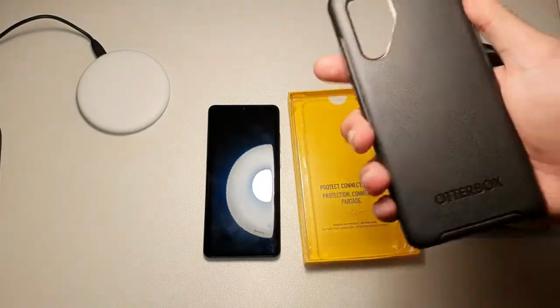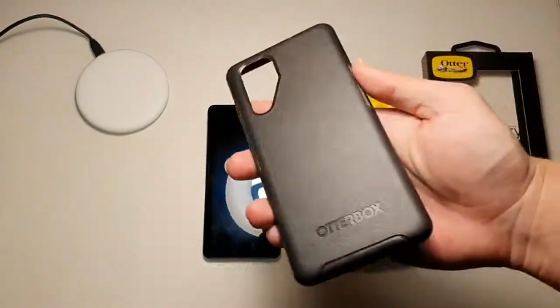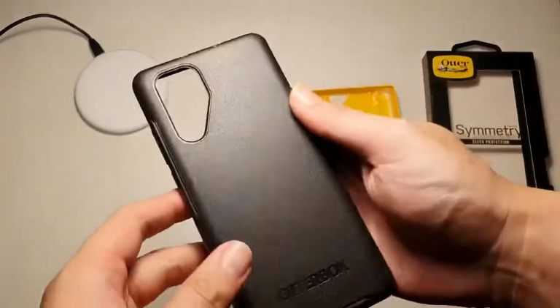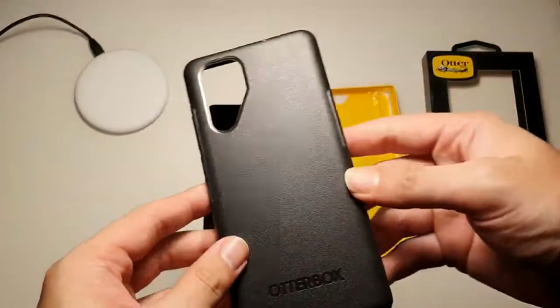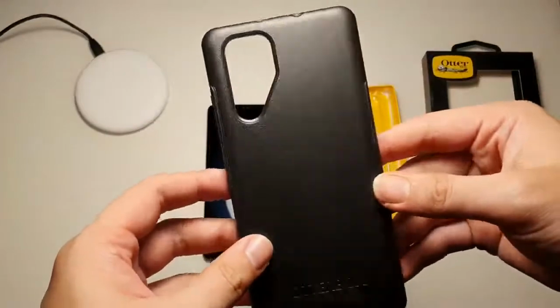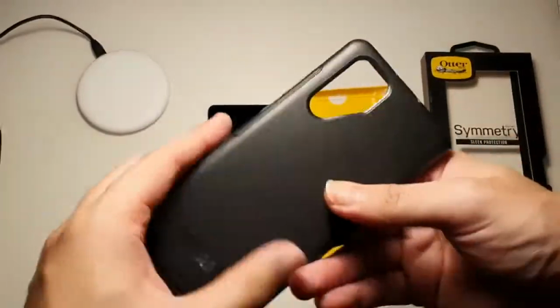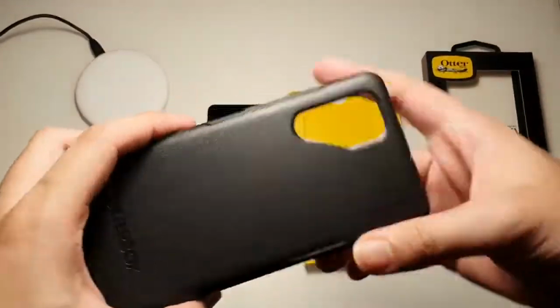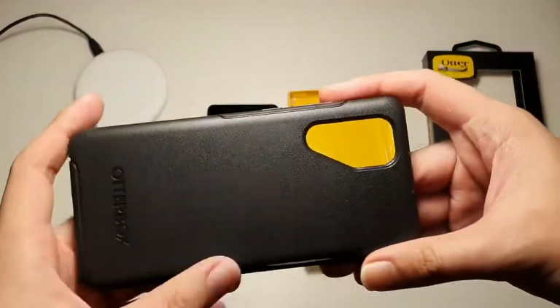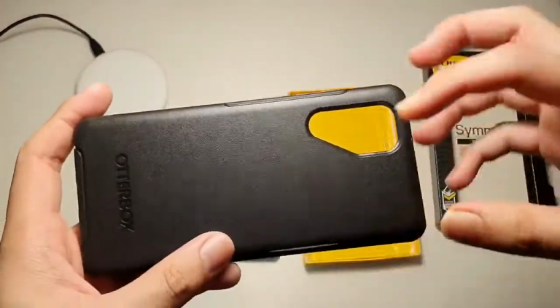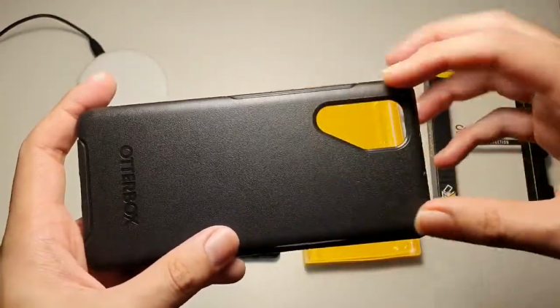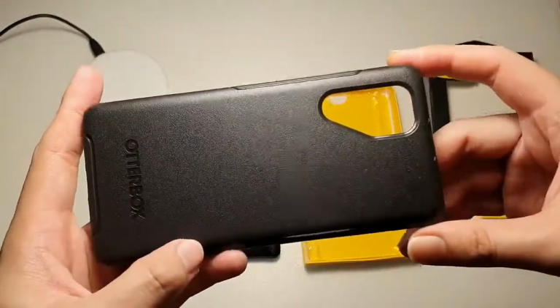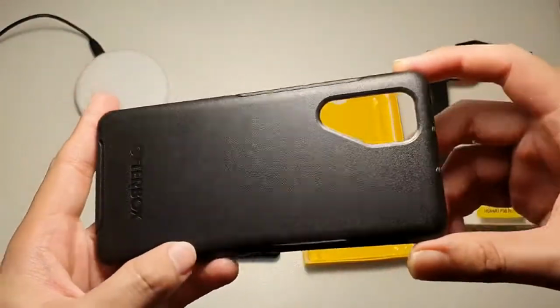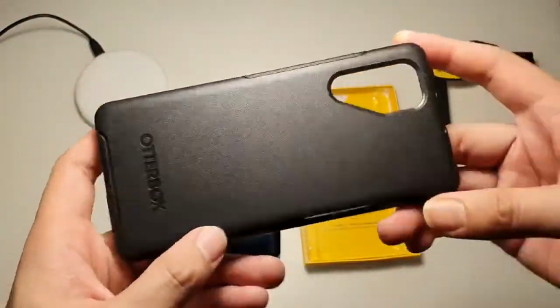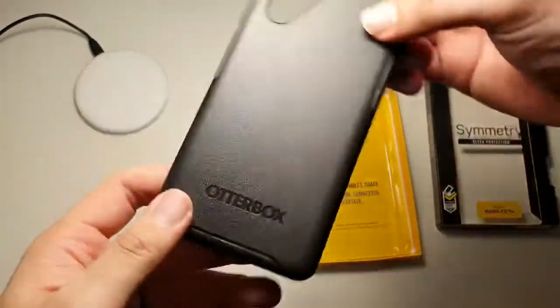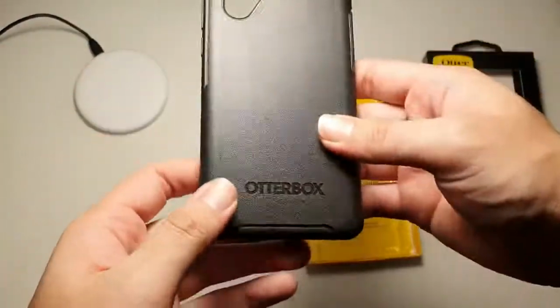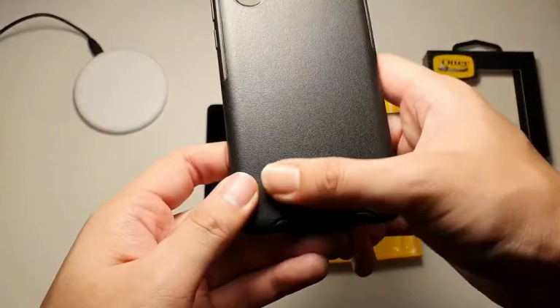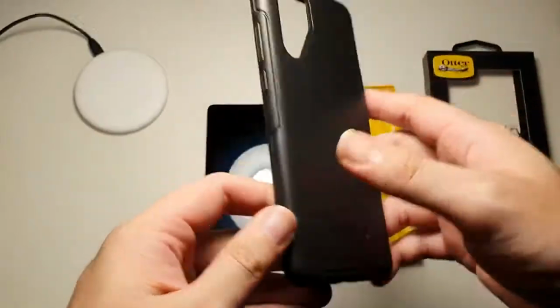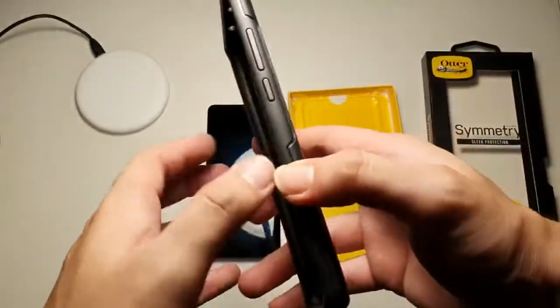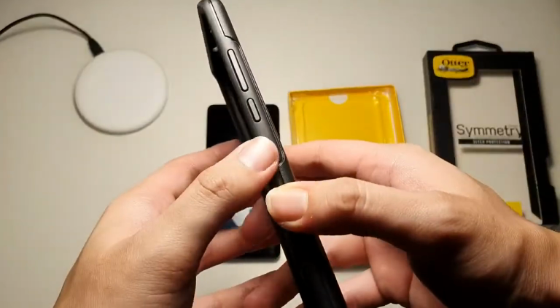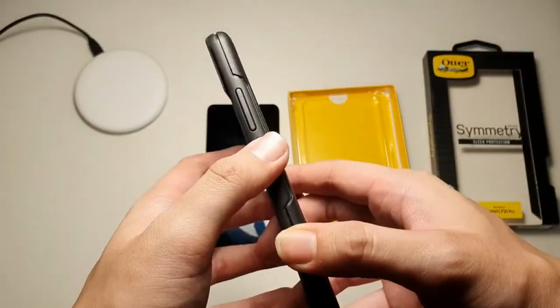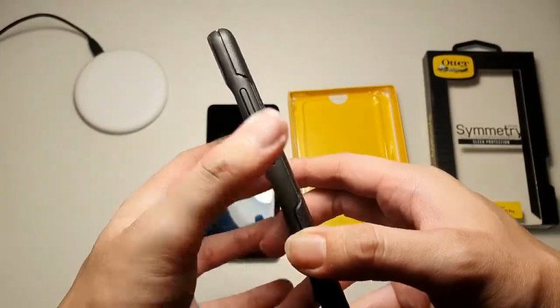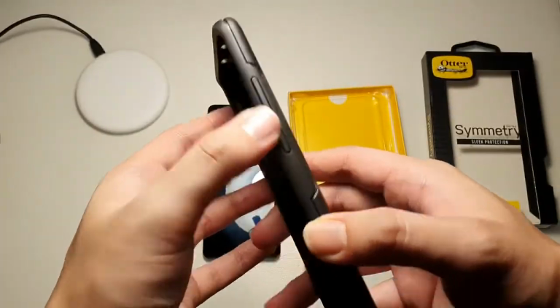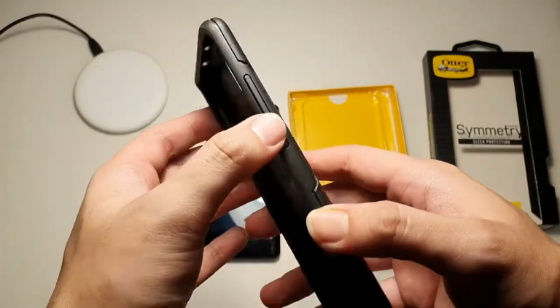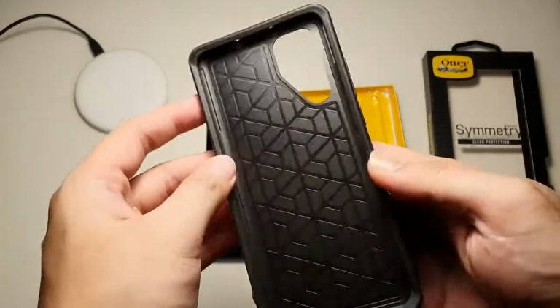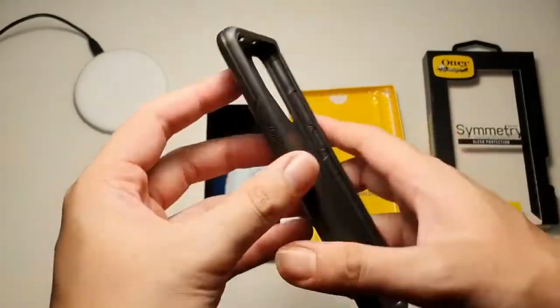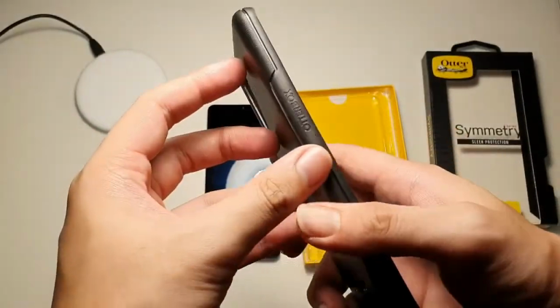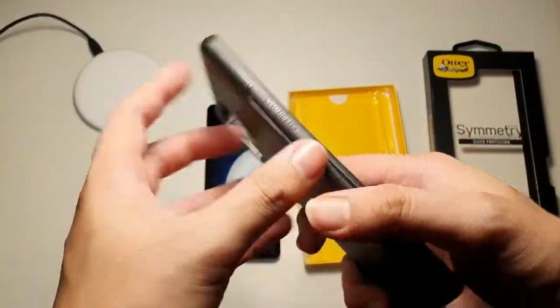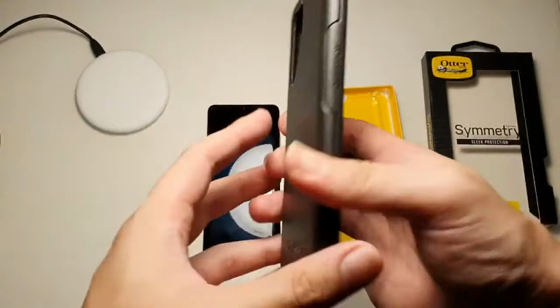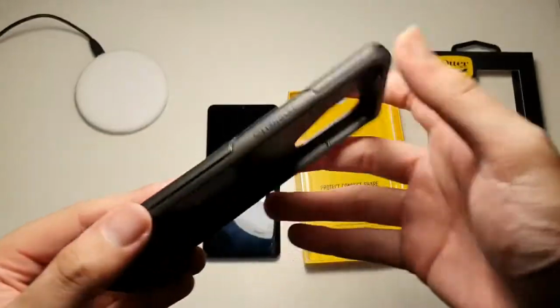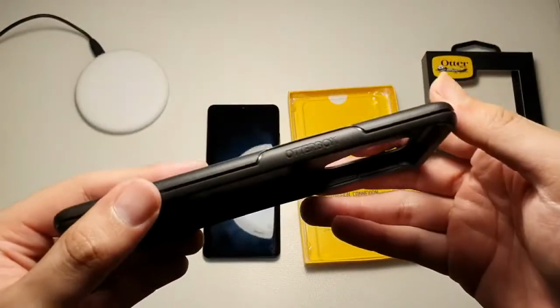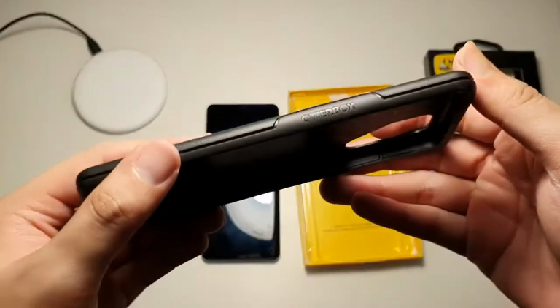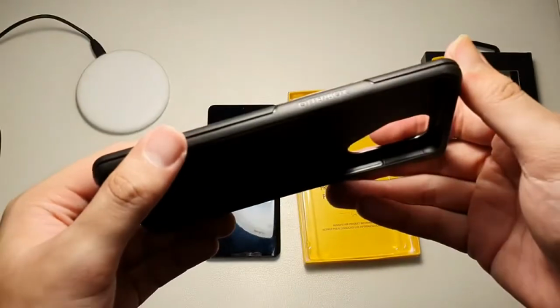Taking a look at the case, you can see a generous cutout for the cameras, OtterBox branding at the back. On the right side, the power button and volume up and down. On the left side, nothing except OtterBox branding.